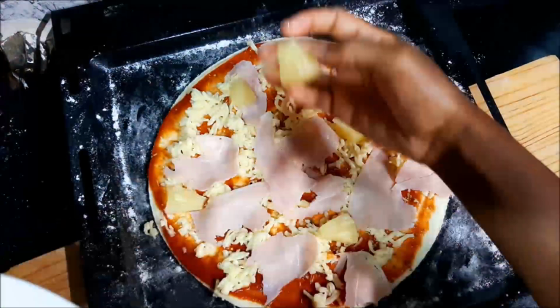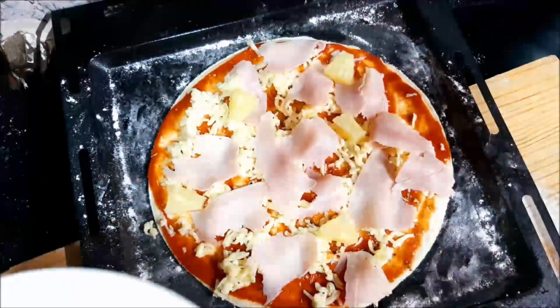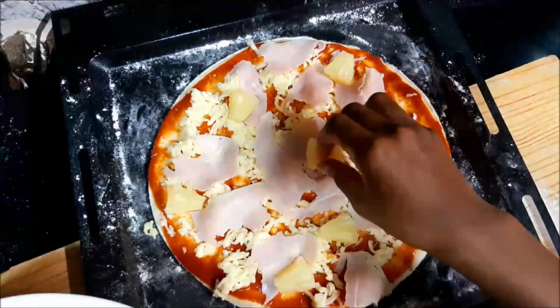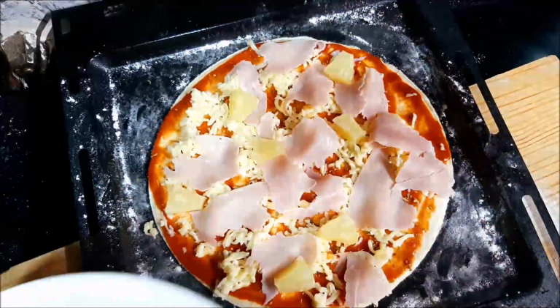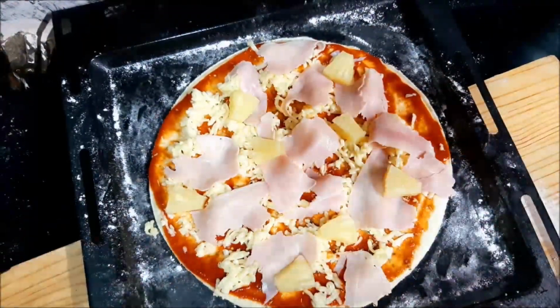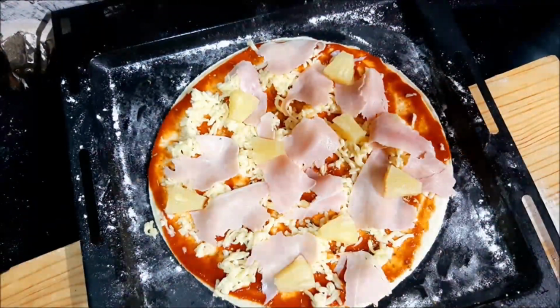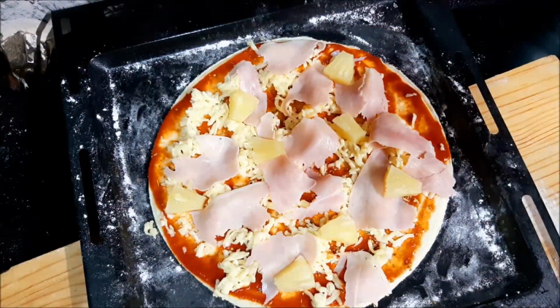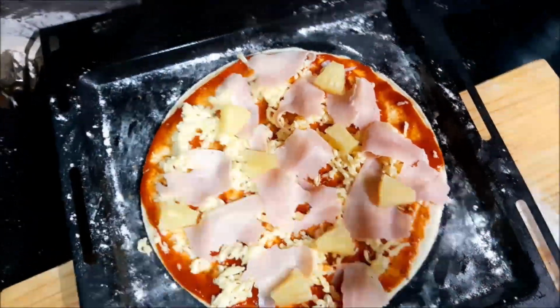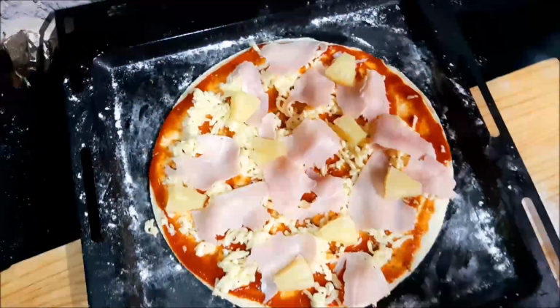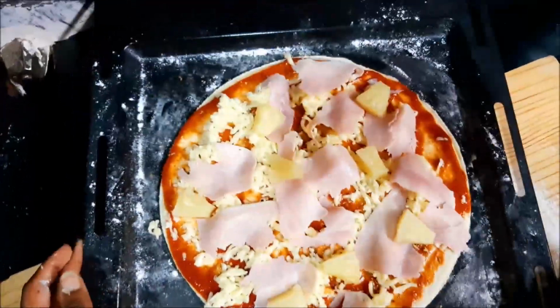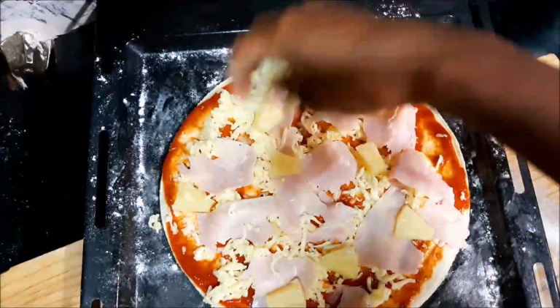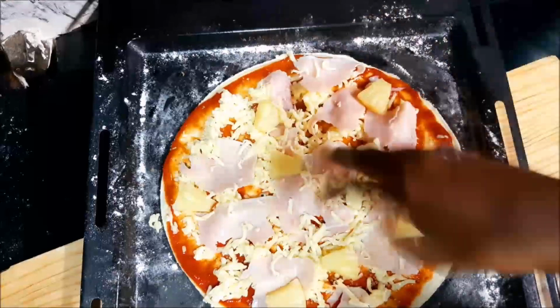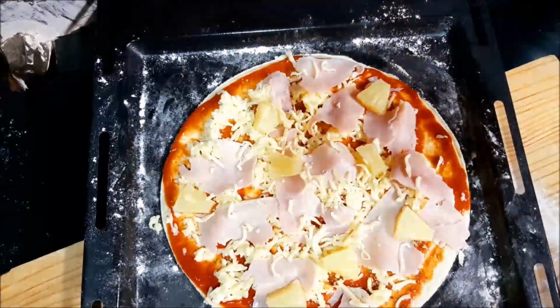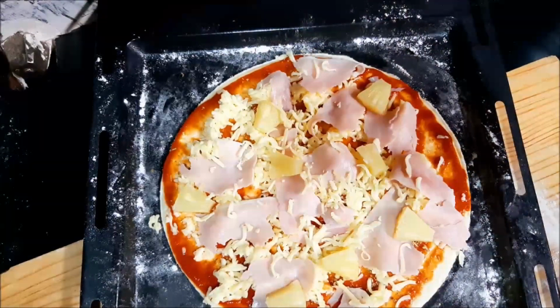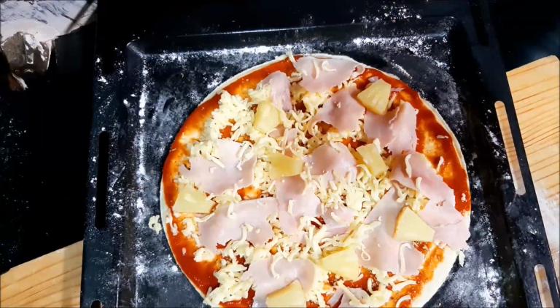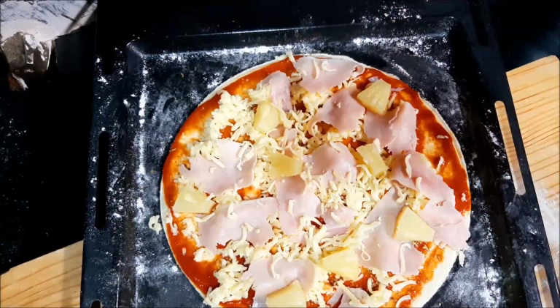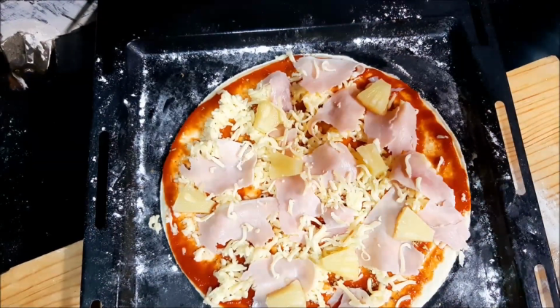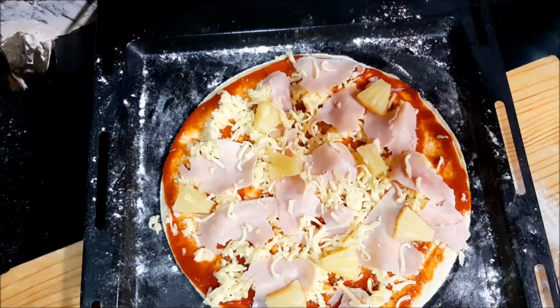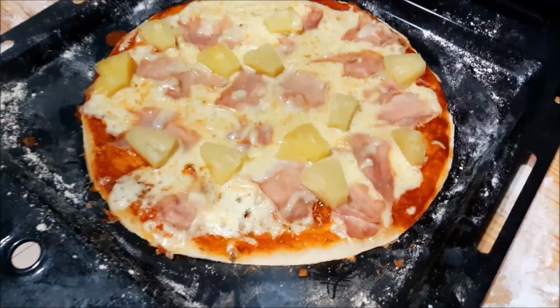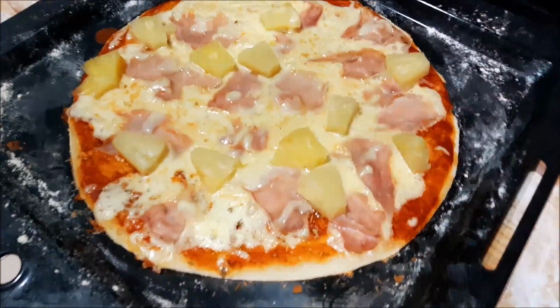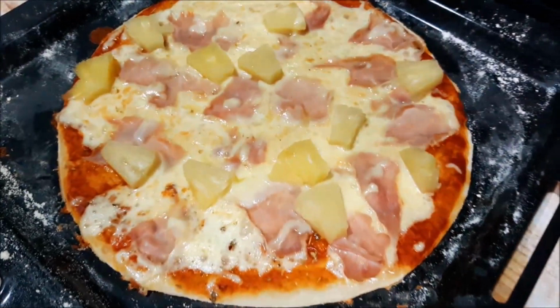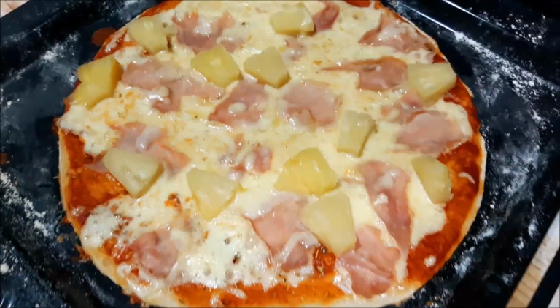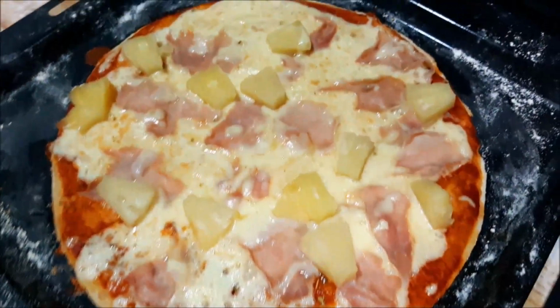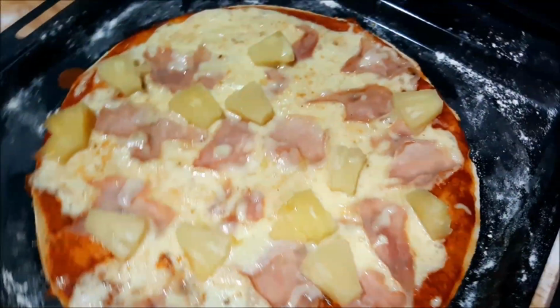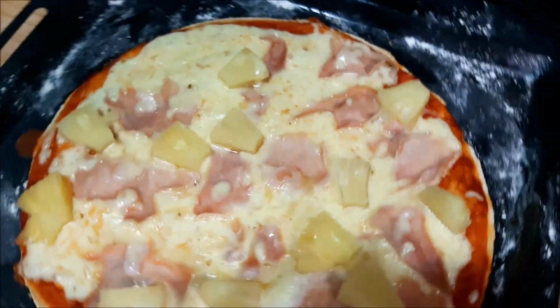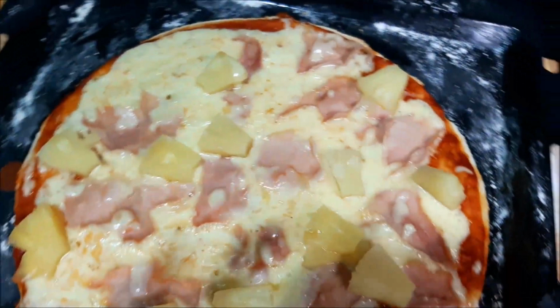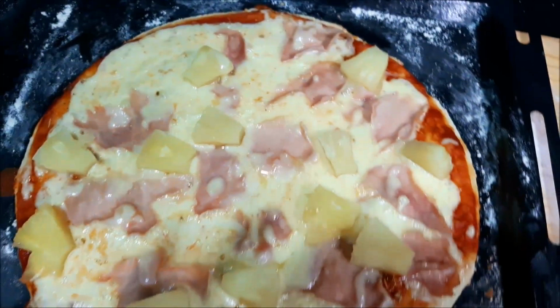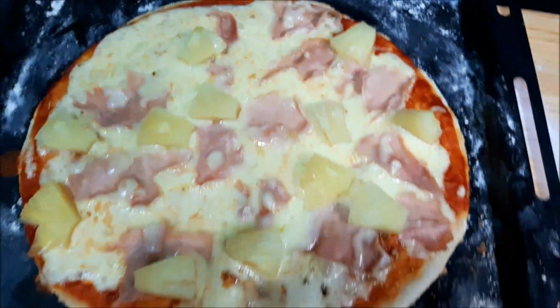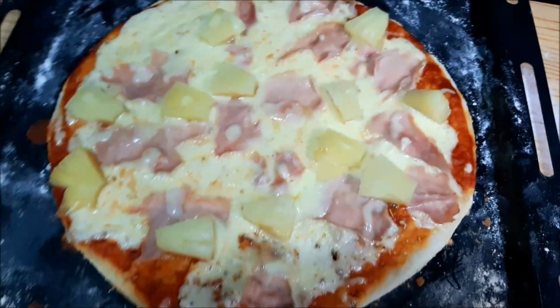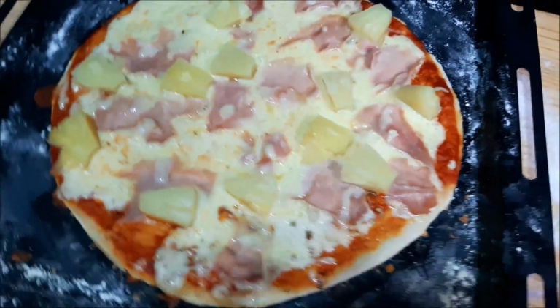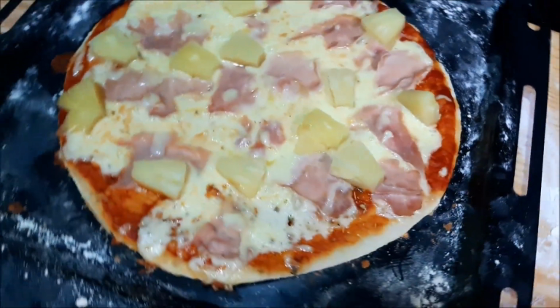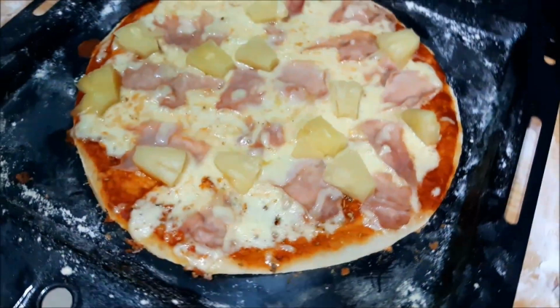Go ahead and place your pizza in the oven for at least 10 minutes at 120 to 150 degrees and let it bake. Your crust should come out nice and crispy, but not too crispy though.